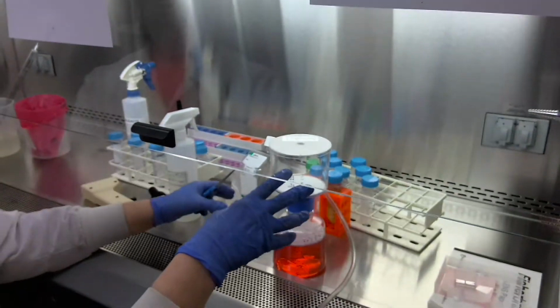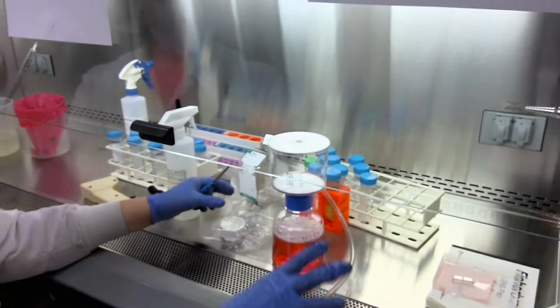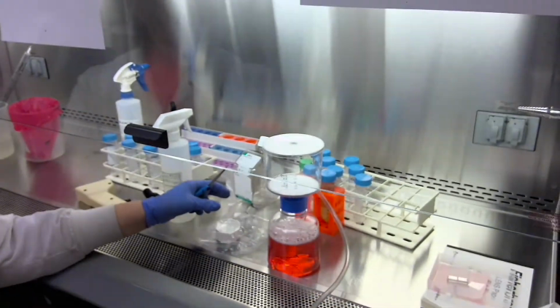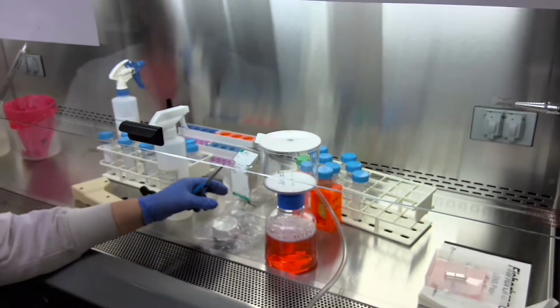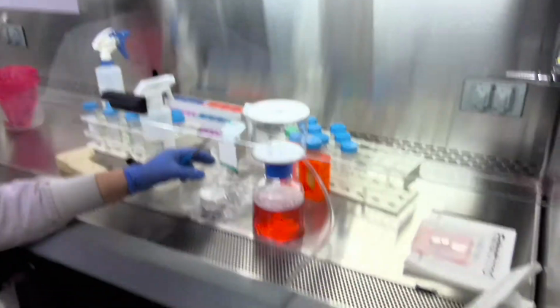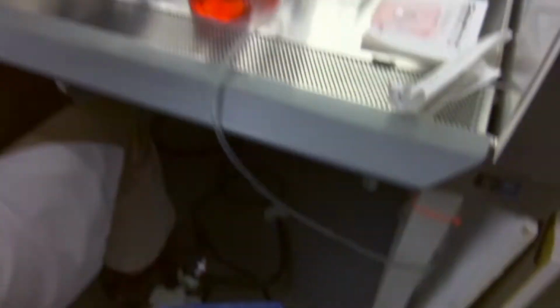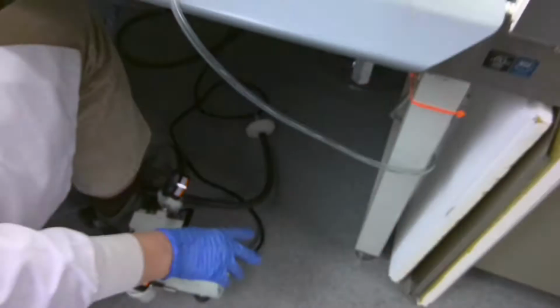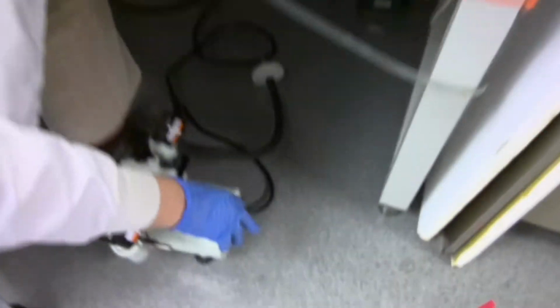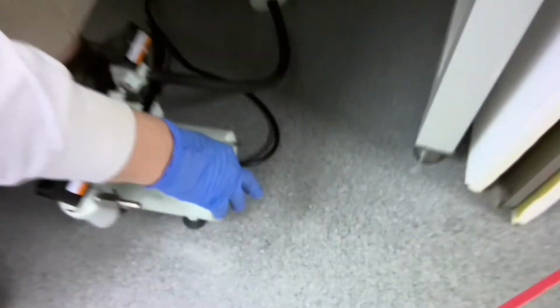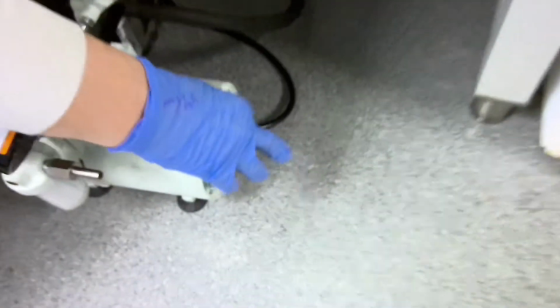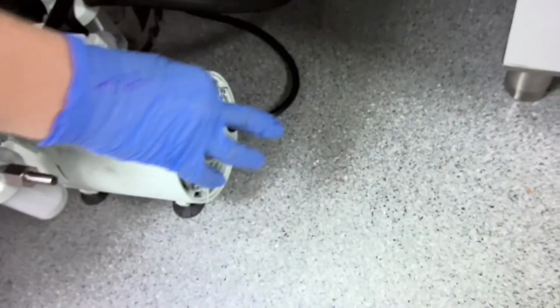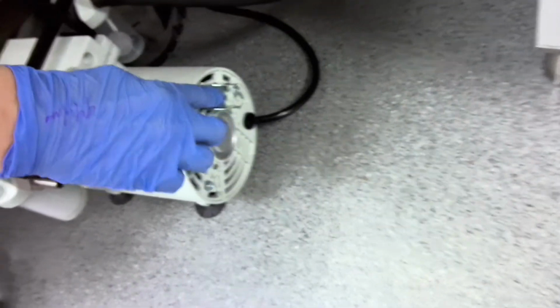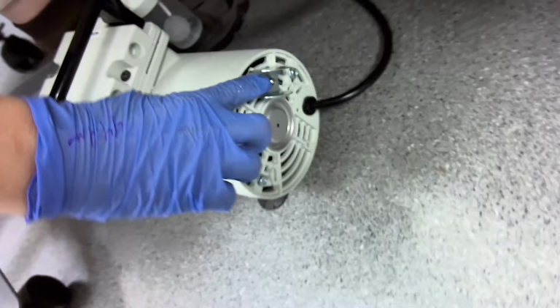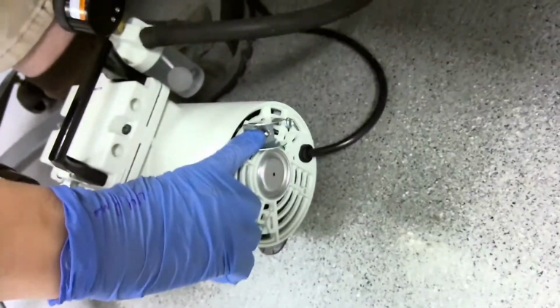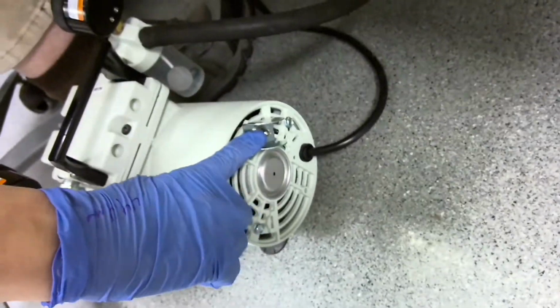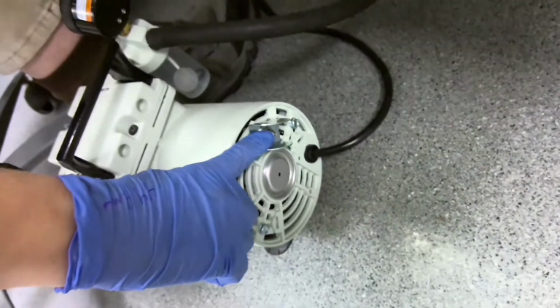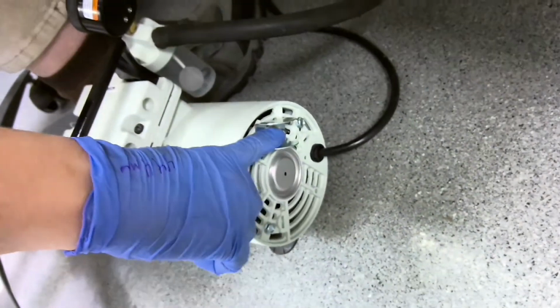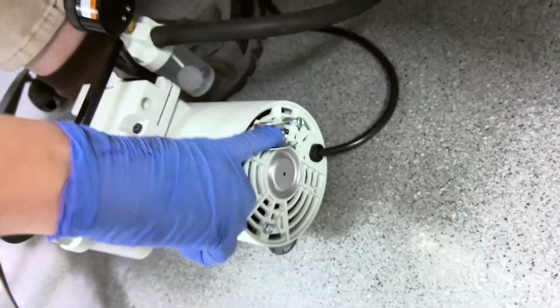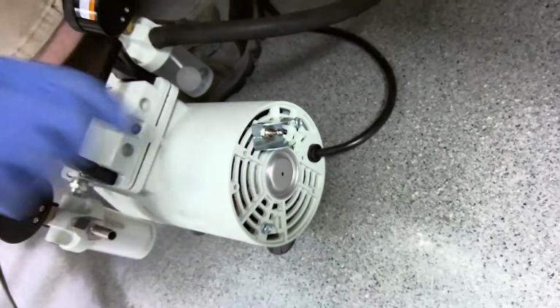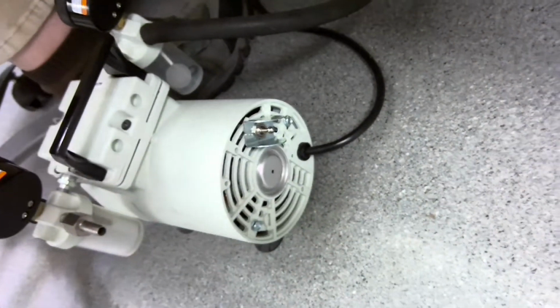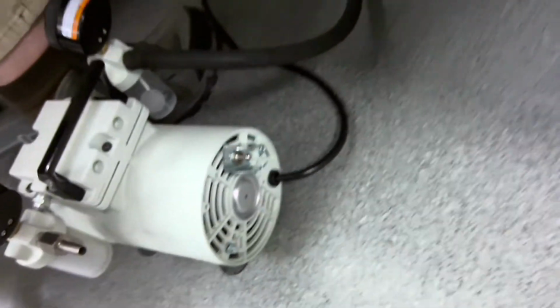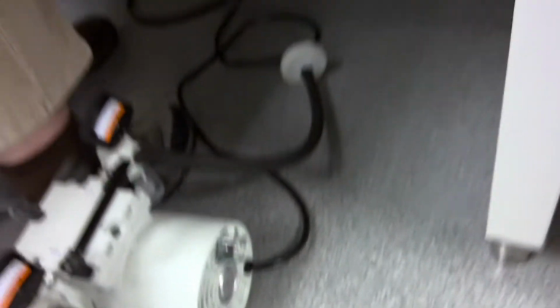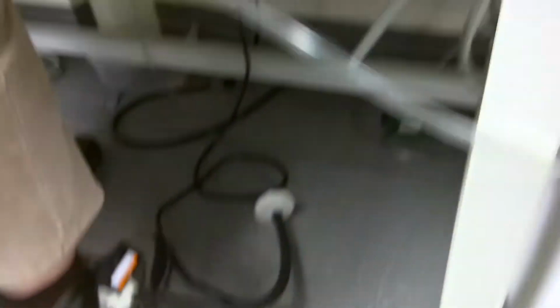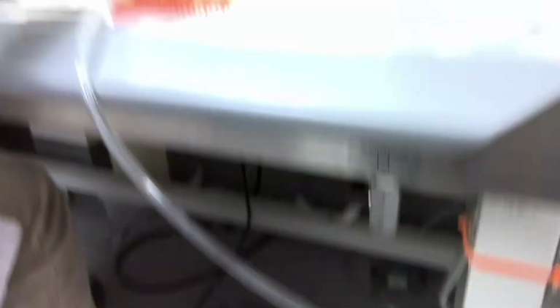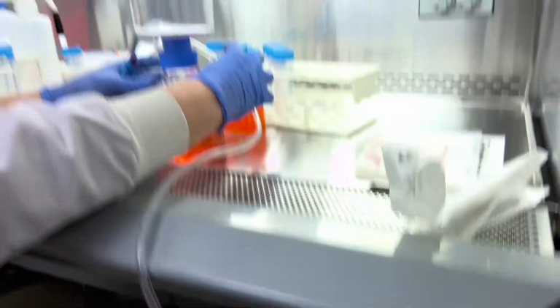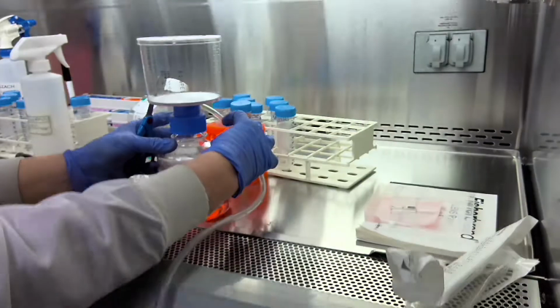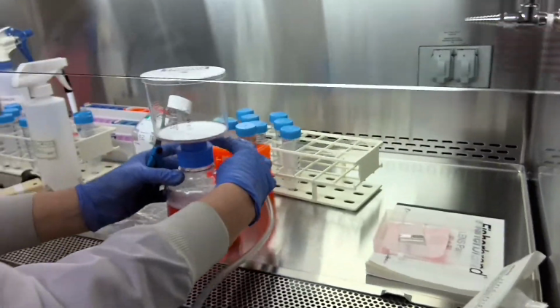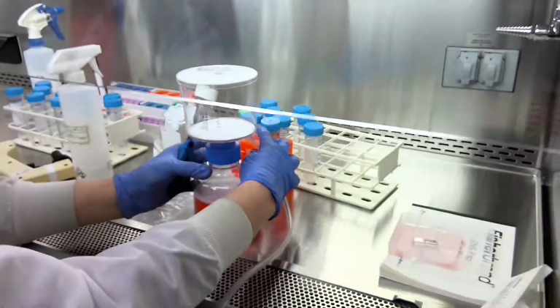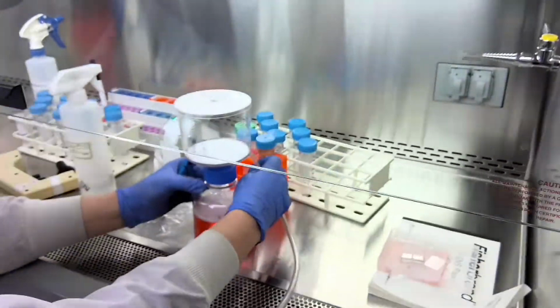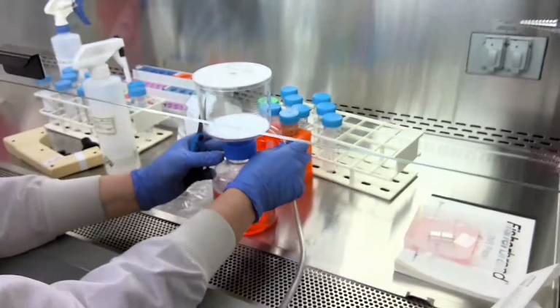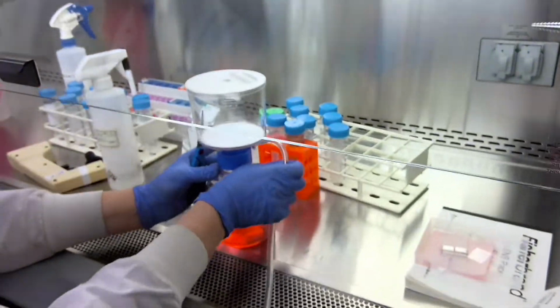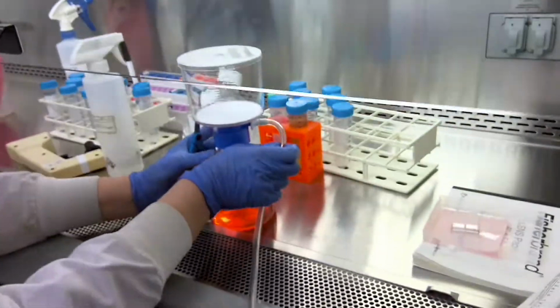Once you're done filtering, turn off the vacuum pump and disconnect the hose from the filter unit. You may then carefully replace the upper reservoir and filter with a cap in order to store your solution.